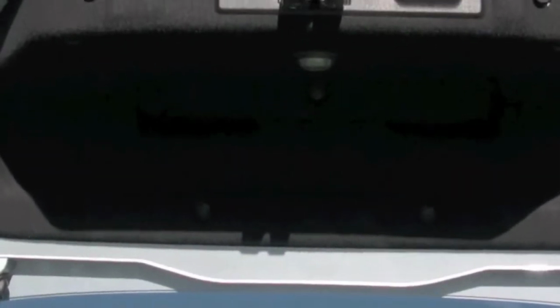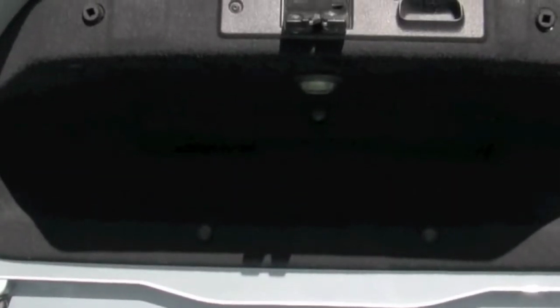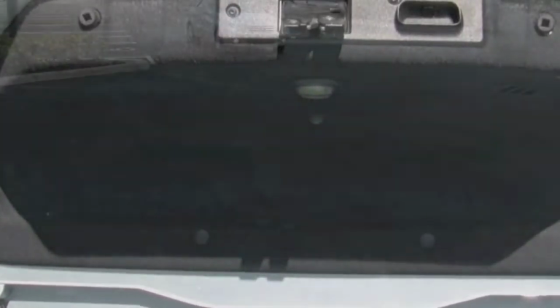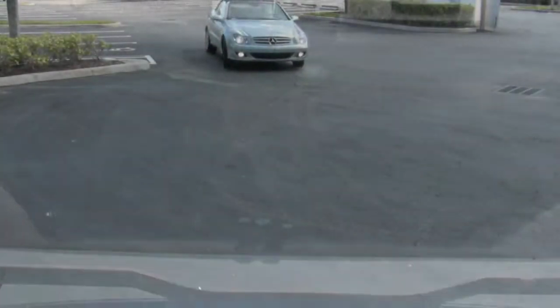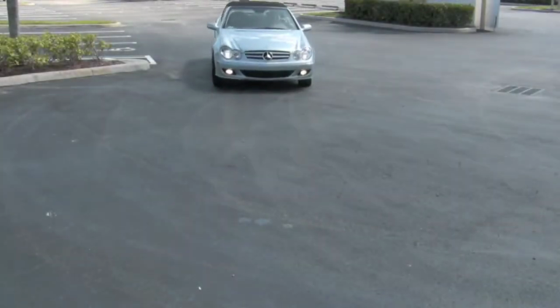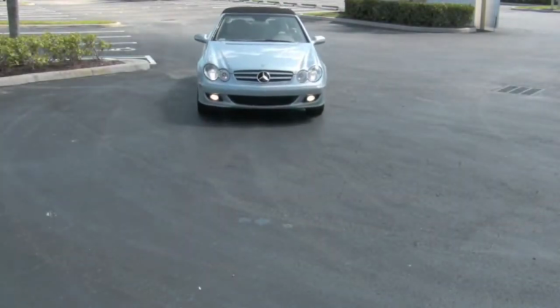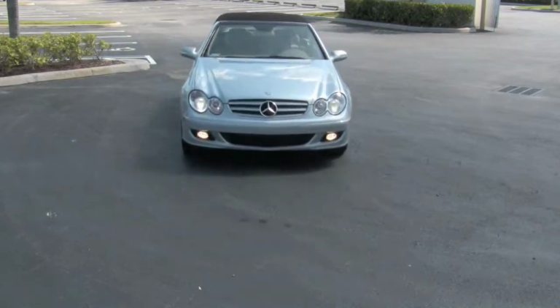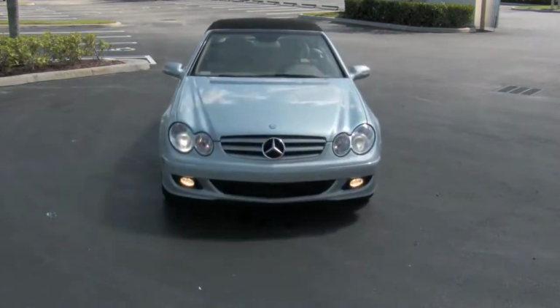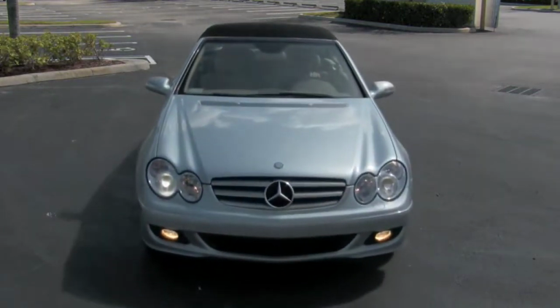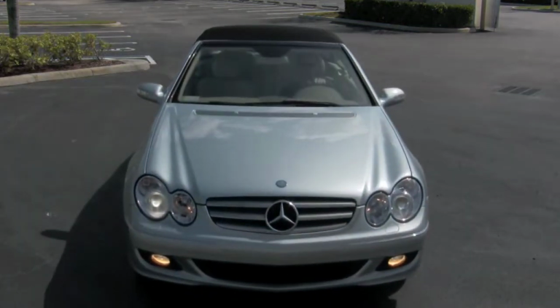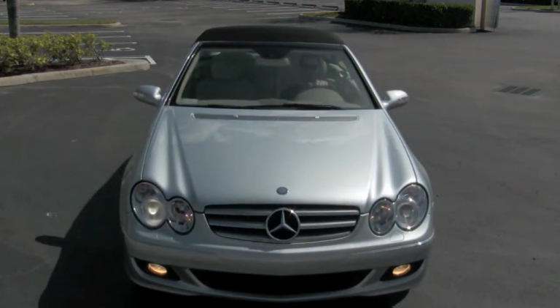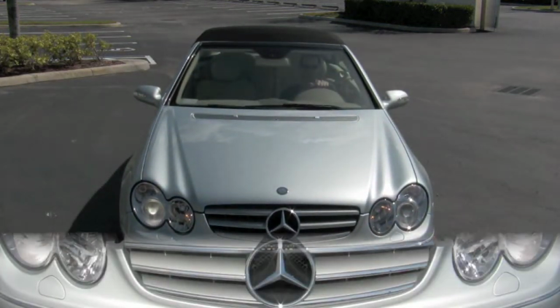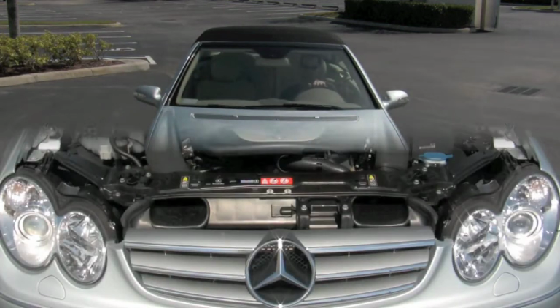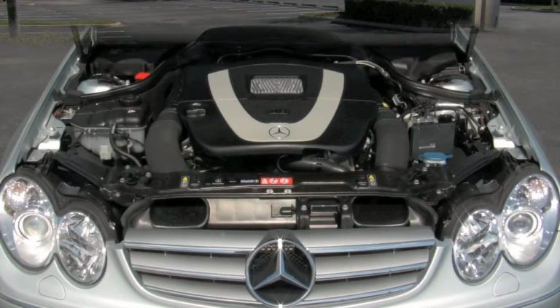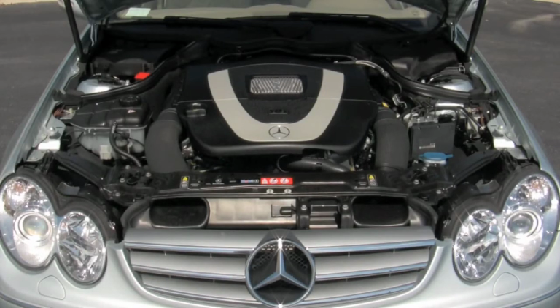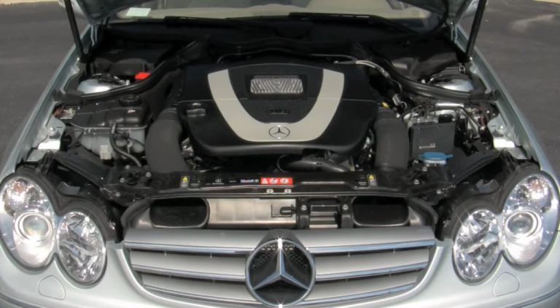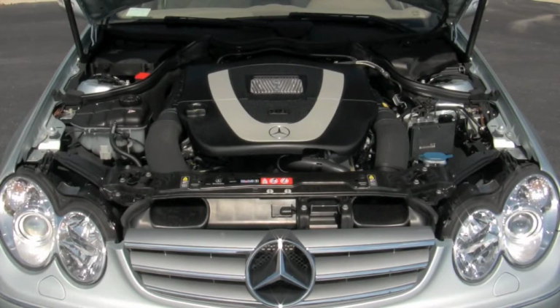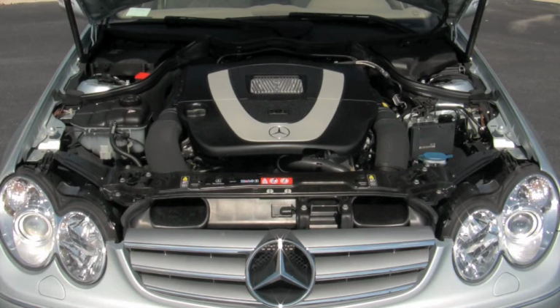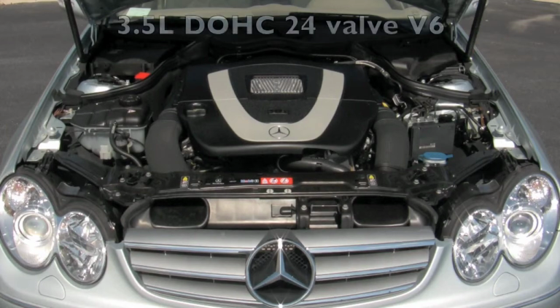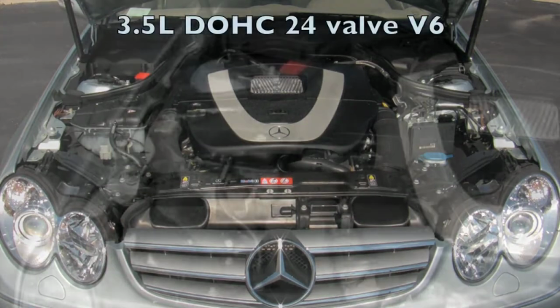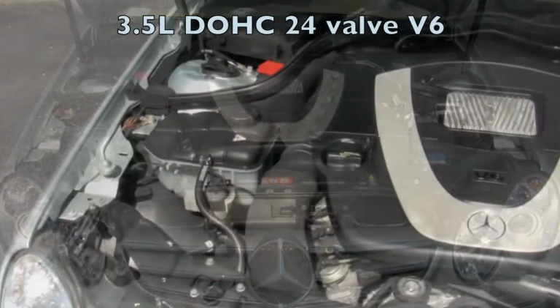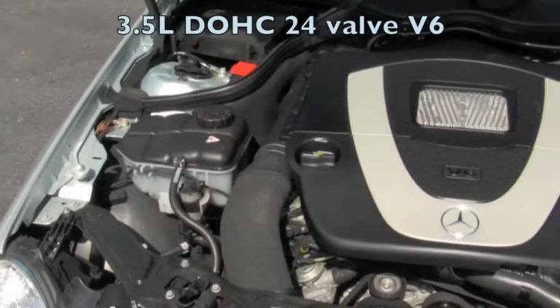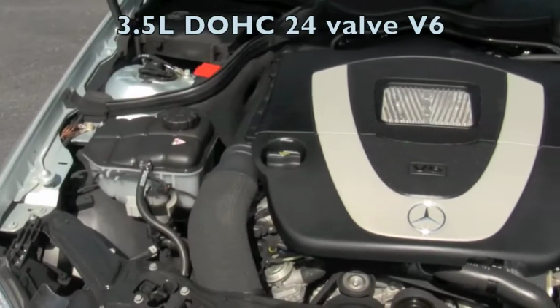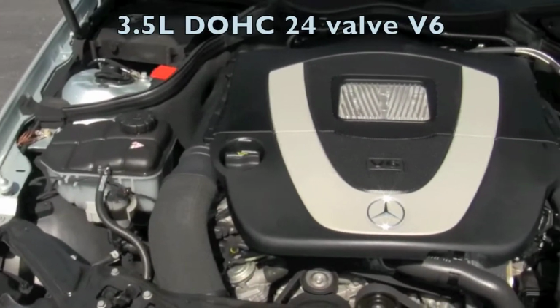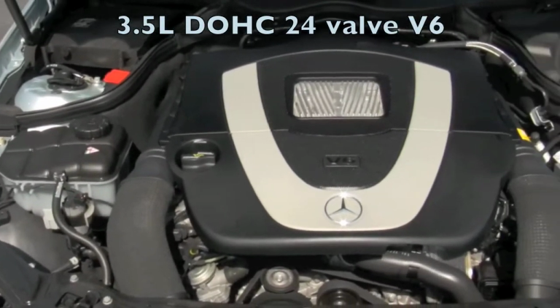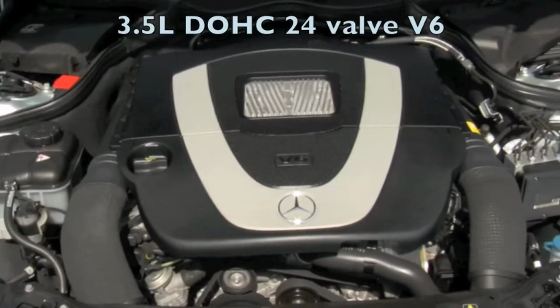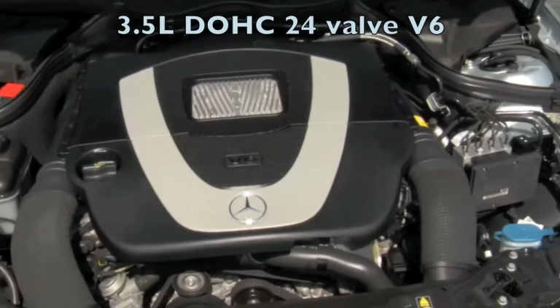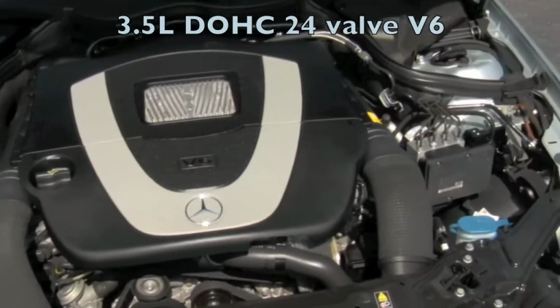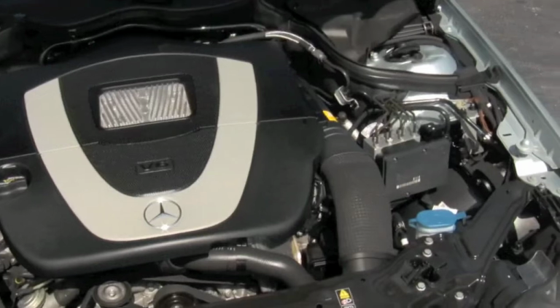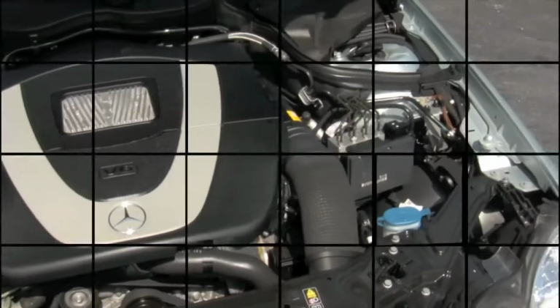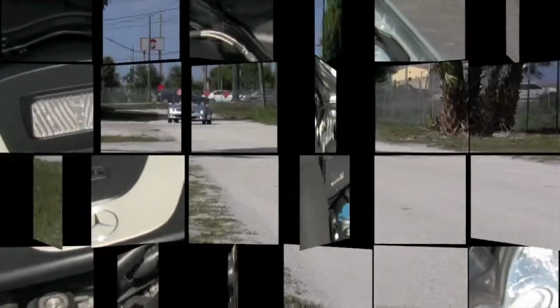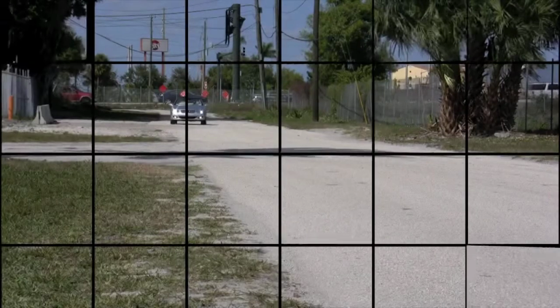The diamond silver metallic paint coating the CLK is in very good shape and looks beautiful on this car. Under the hood of your Mercedes-Benz, you will find a 3.5-liter V6 engine with 268 horsepower and 258 pound-feet of torque.